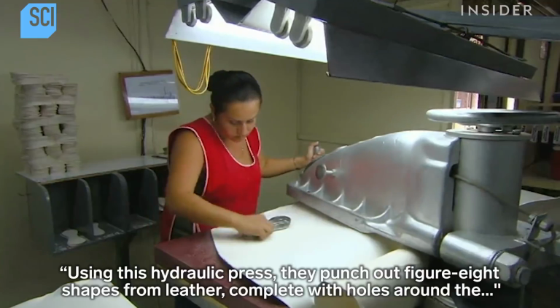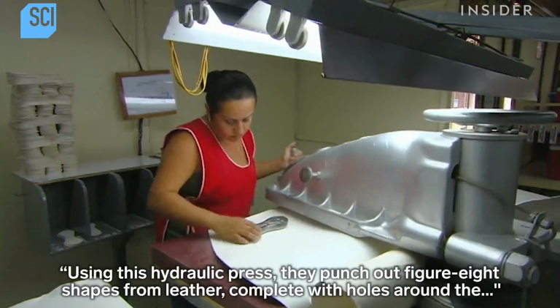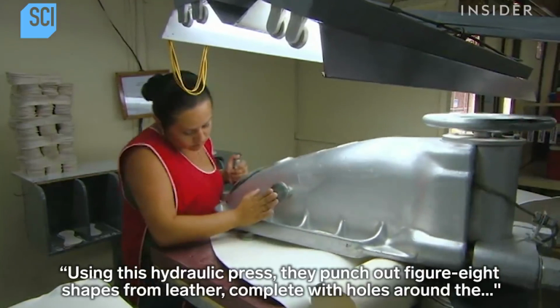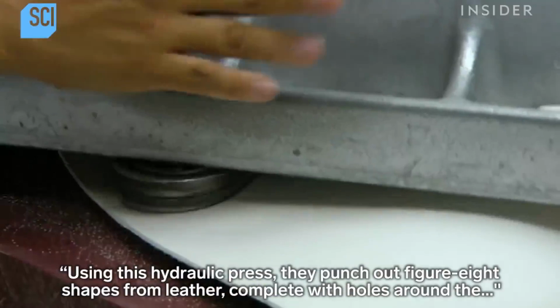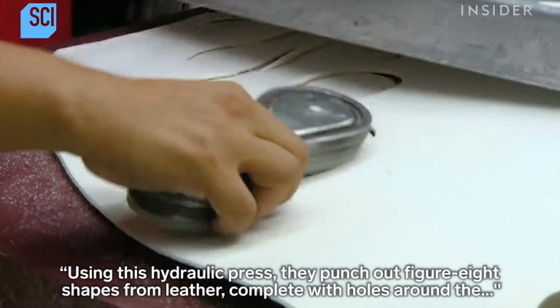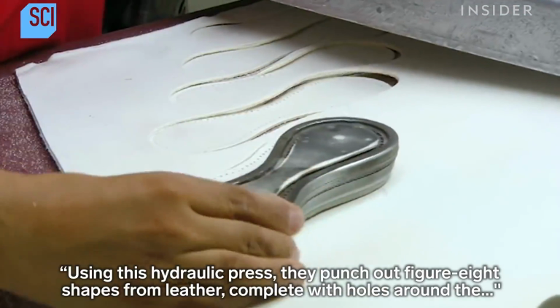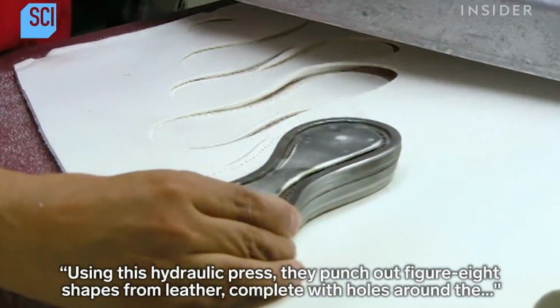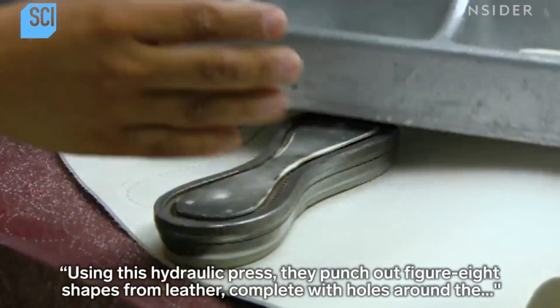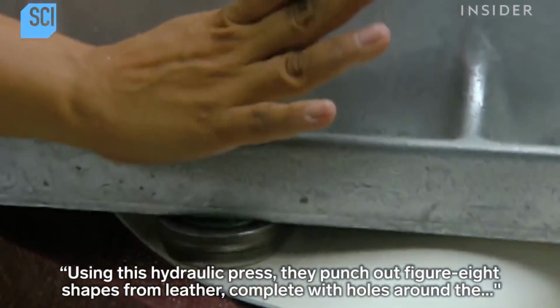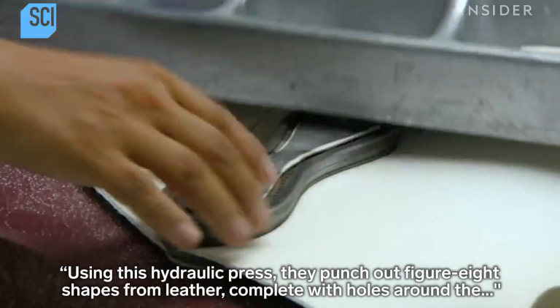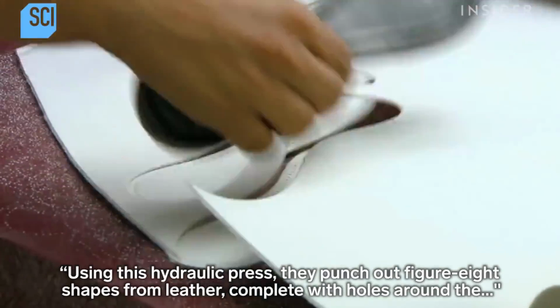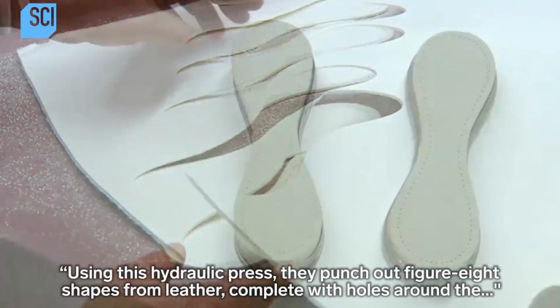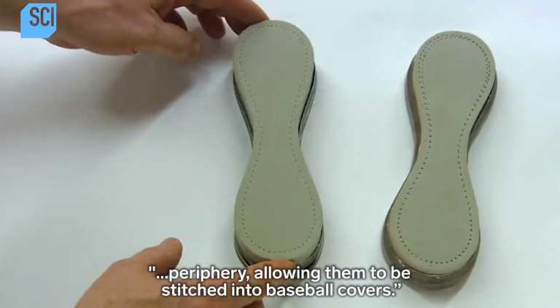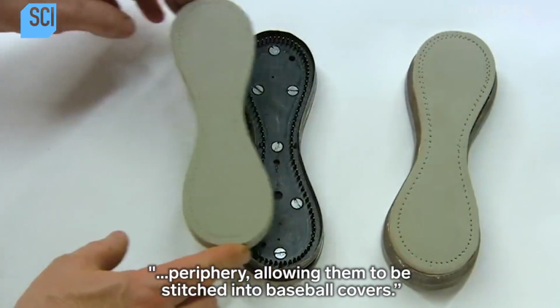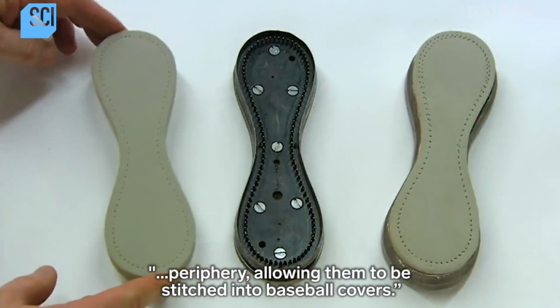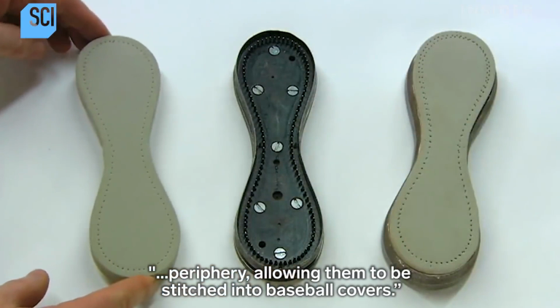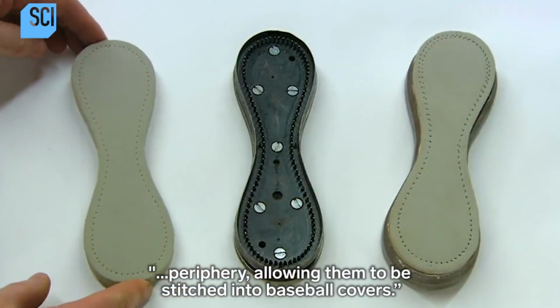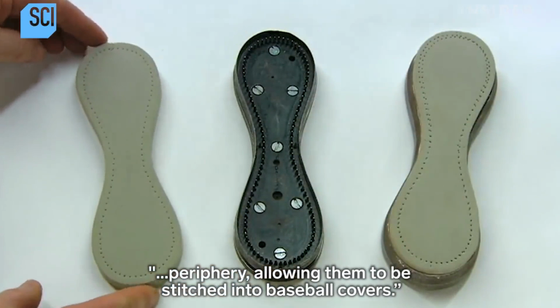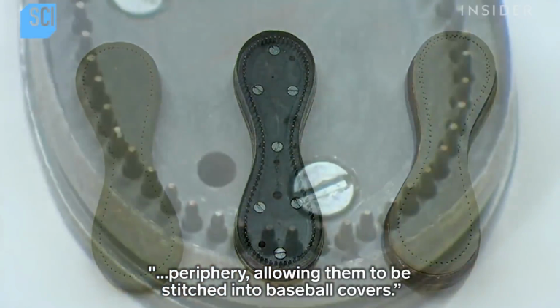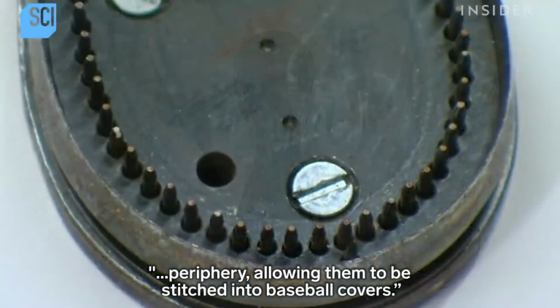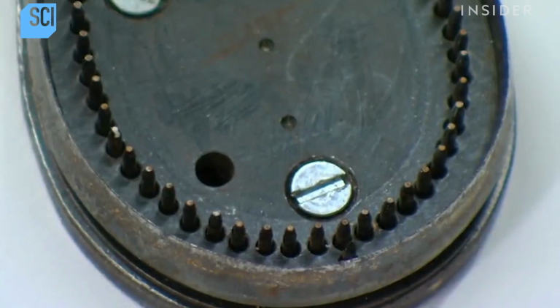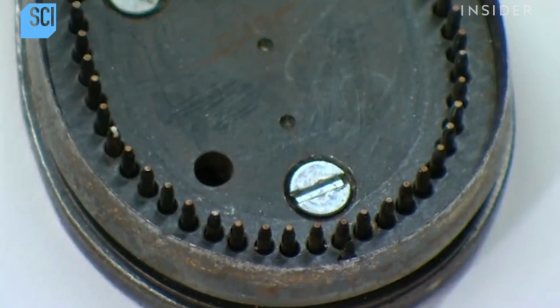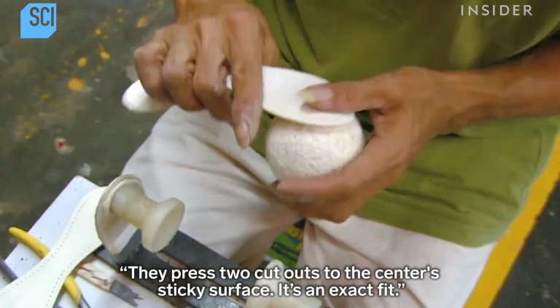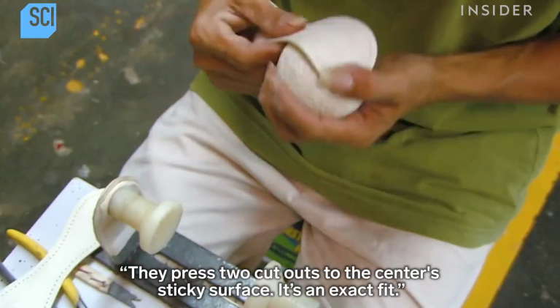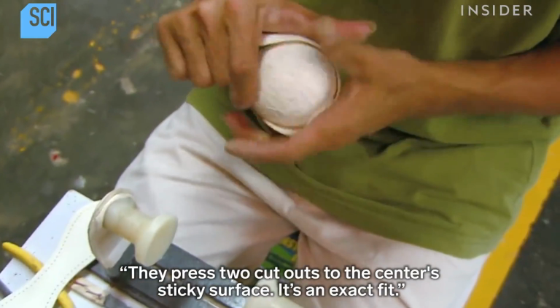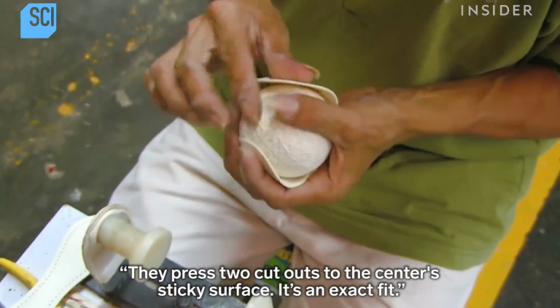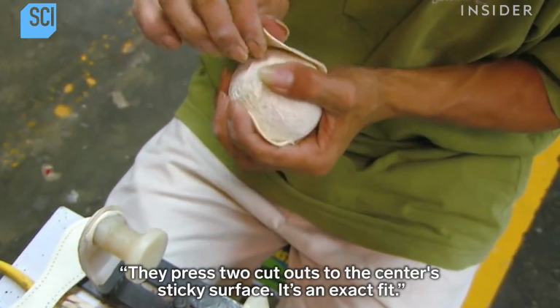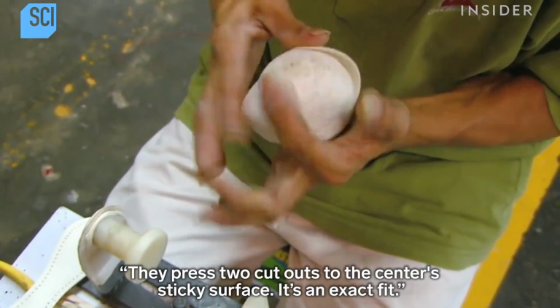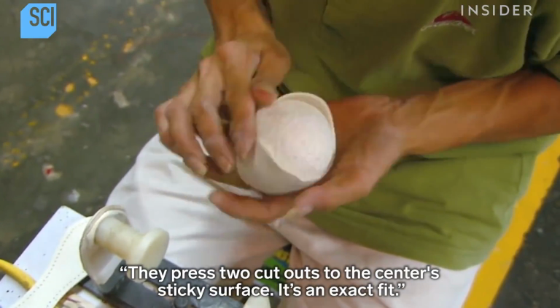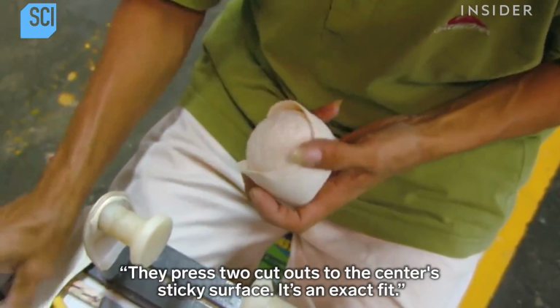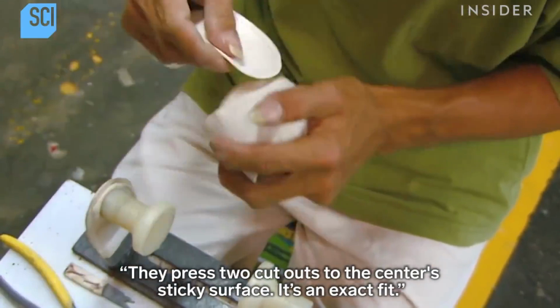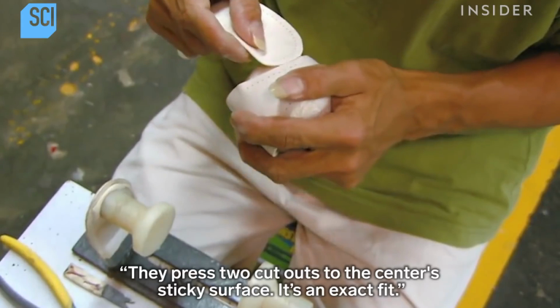Using a hydraulic press, they punch out figure-eight shapes from leather, complete with holes around the periphery, allowing them to be stitched into baseball covers. They press two cutouts to the center's sticky surface — it's an exact fit.